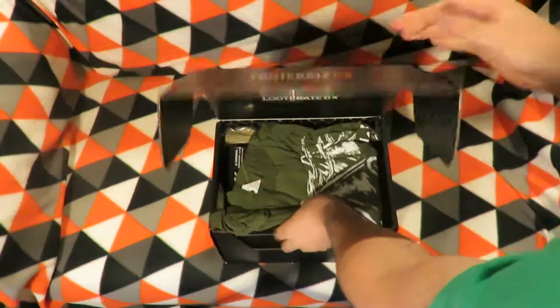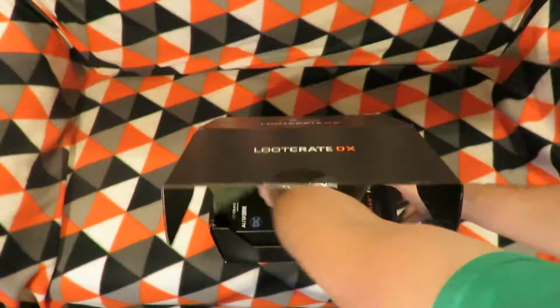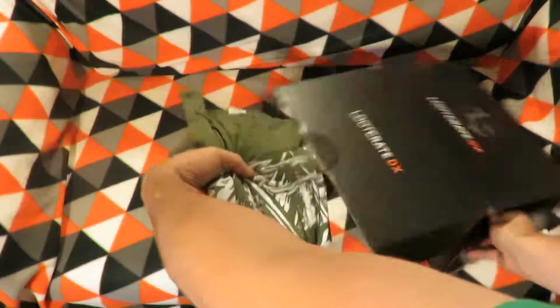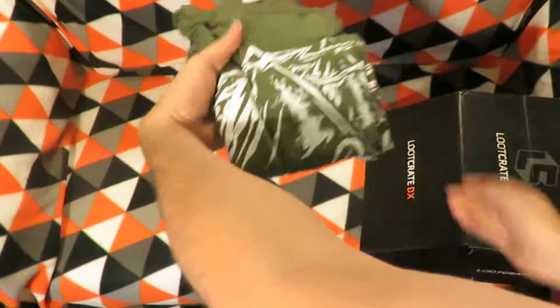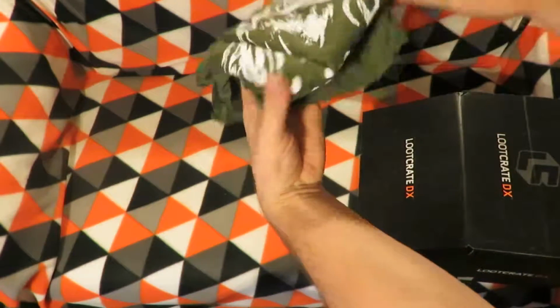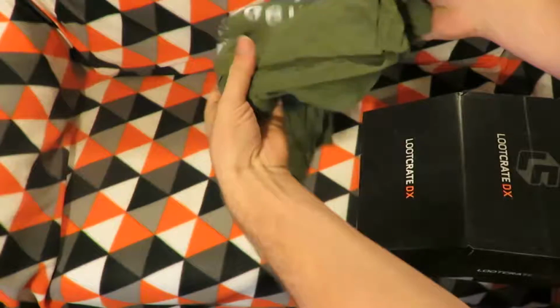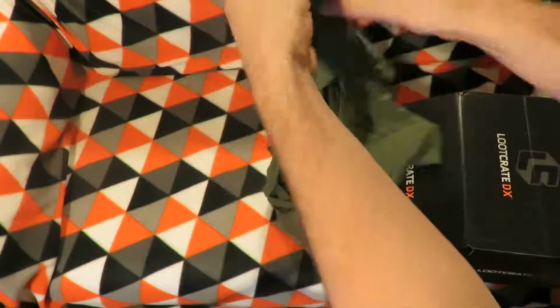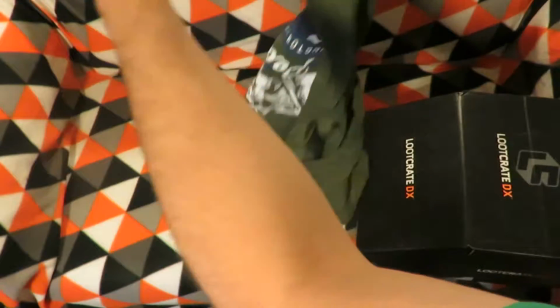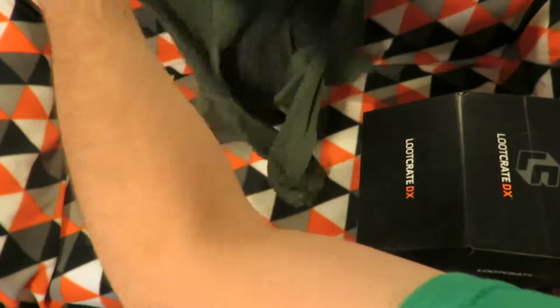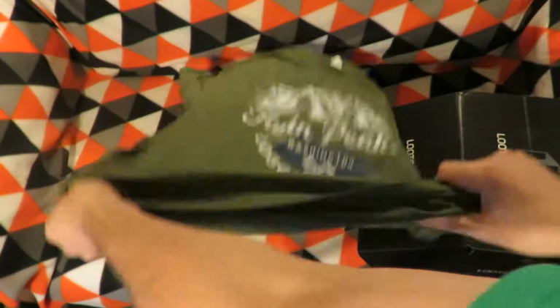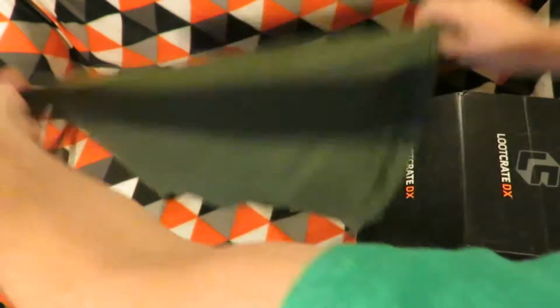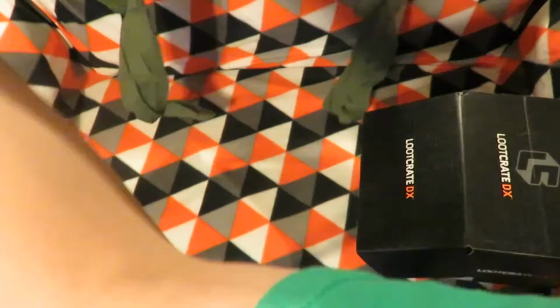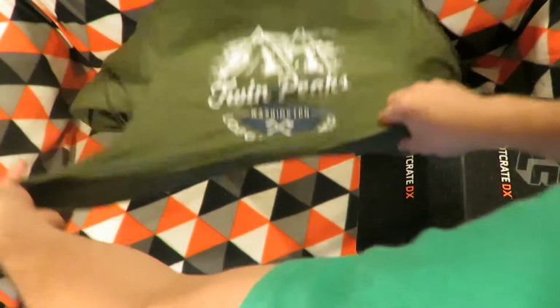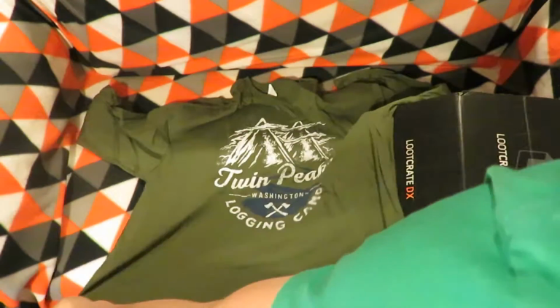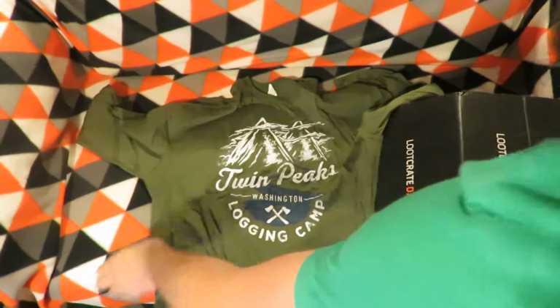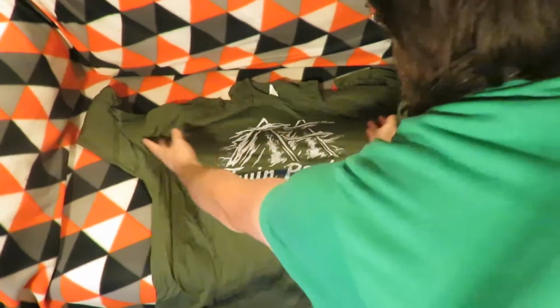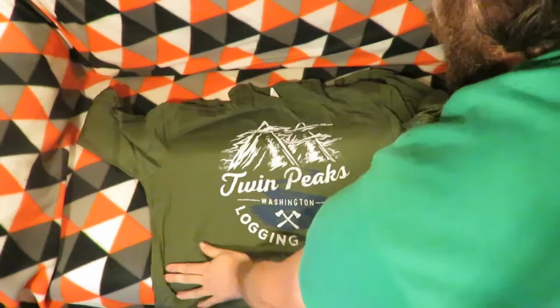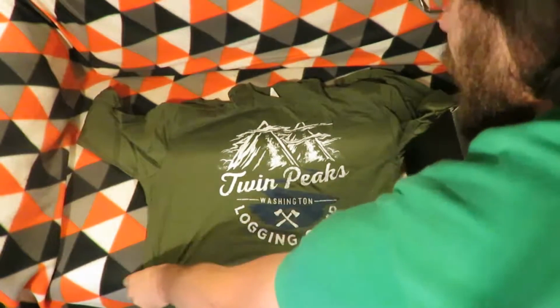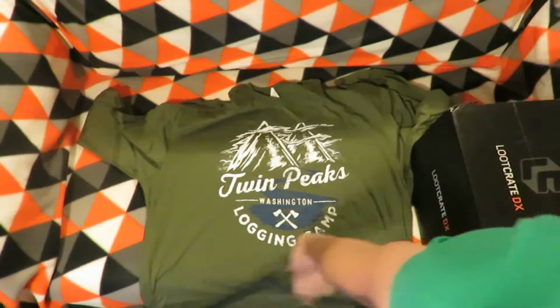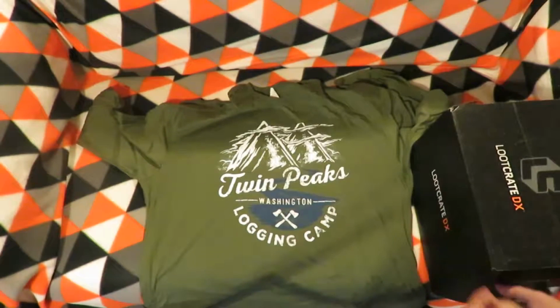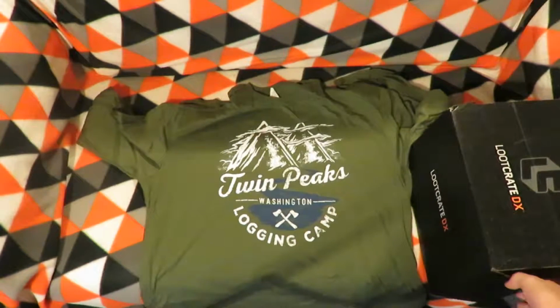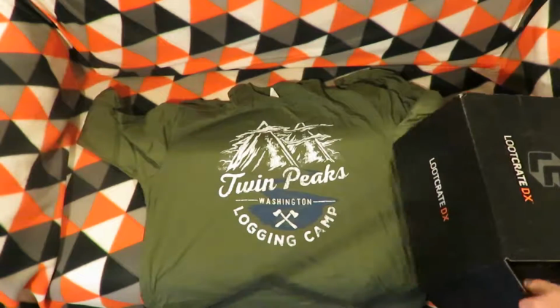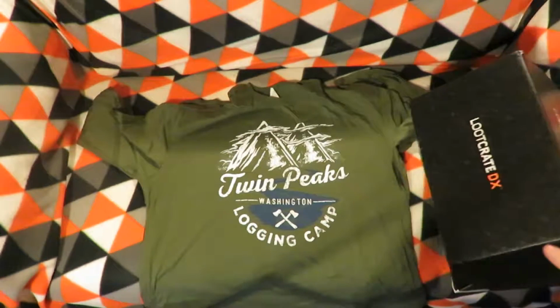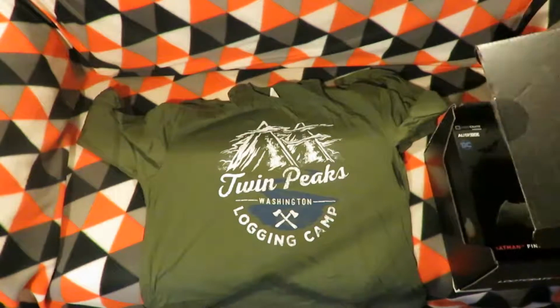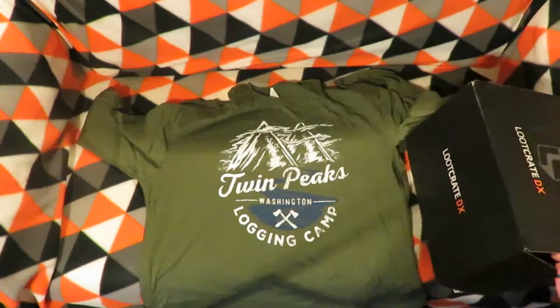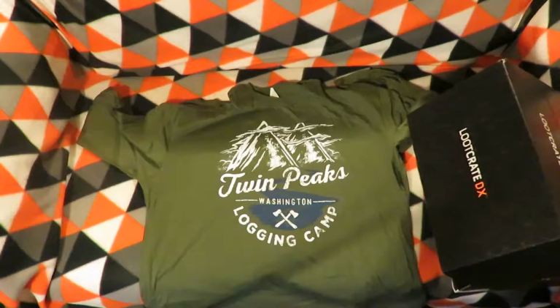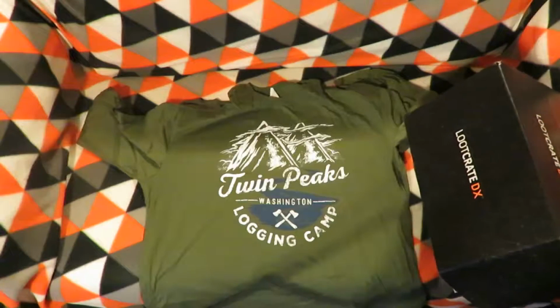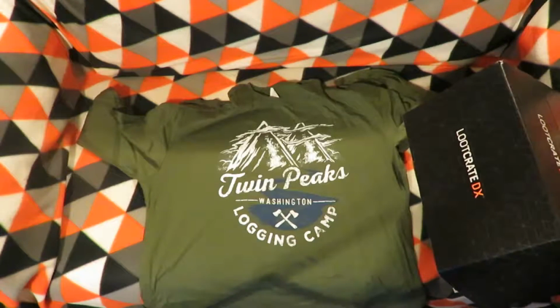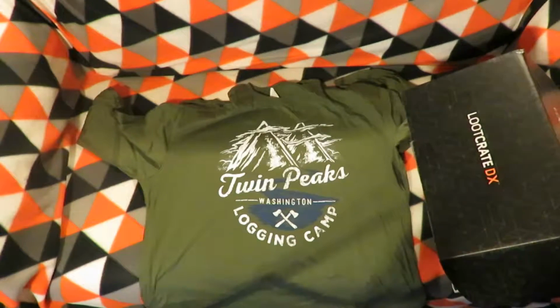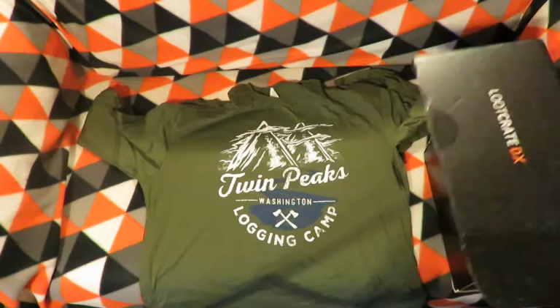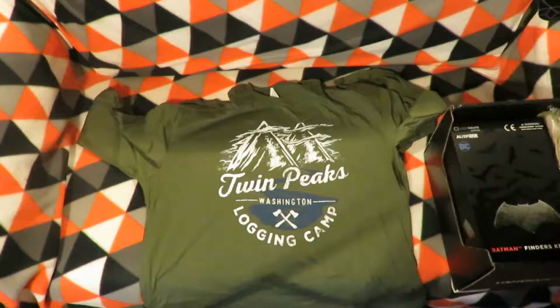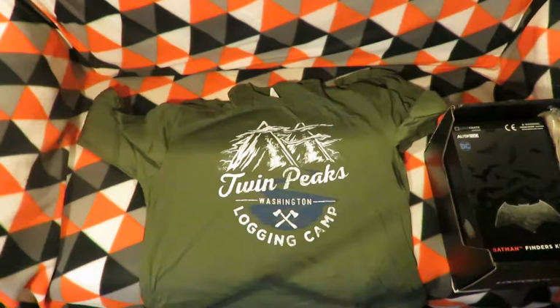So let's start with the shirt, and as always it's just a long sleeve top. Twin Peaks Washington Logging Camp — I can't remember where that's from.